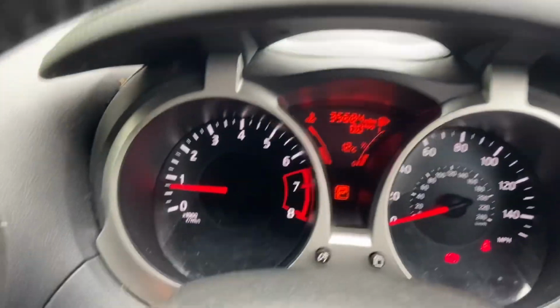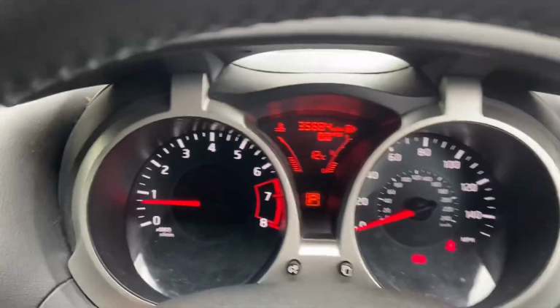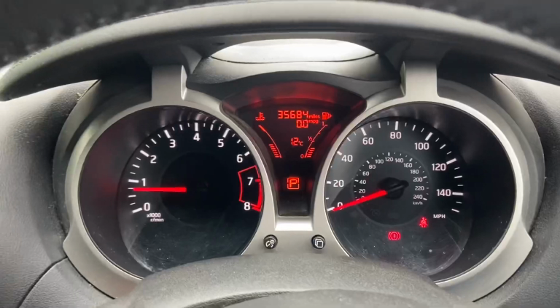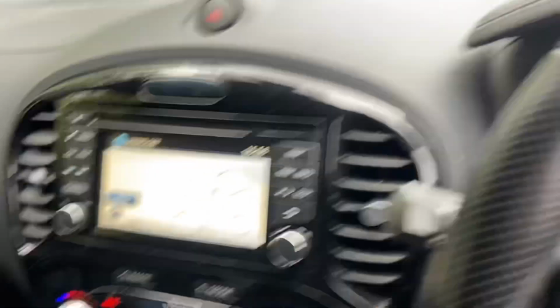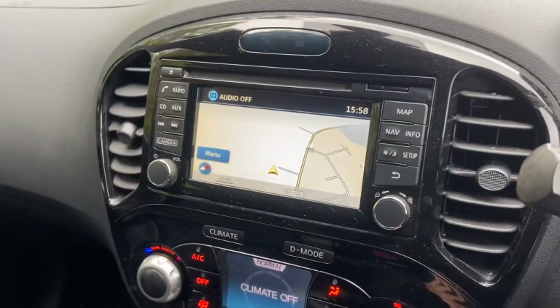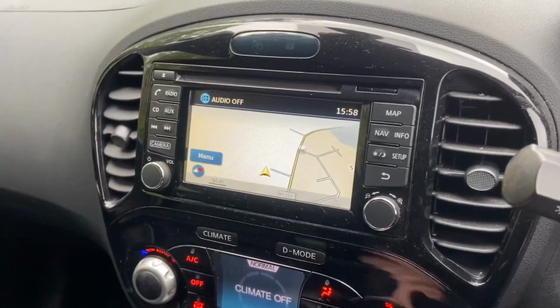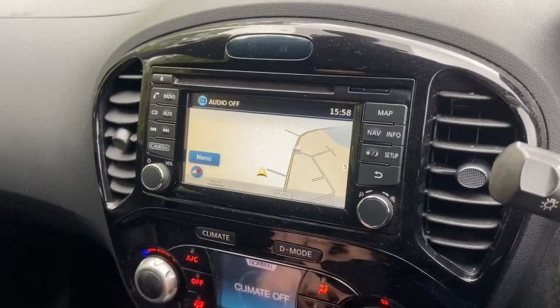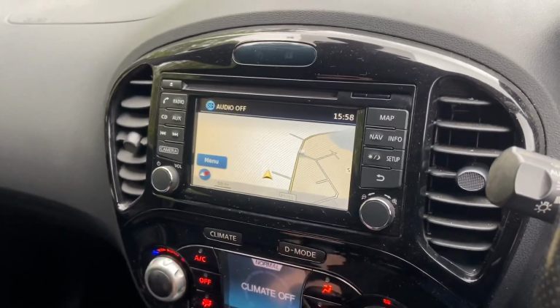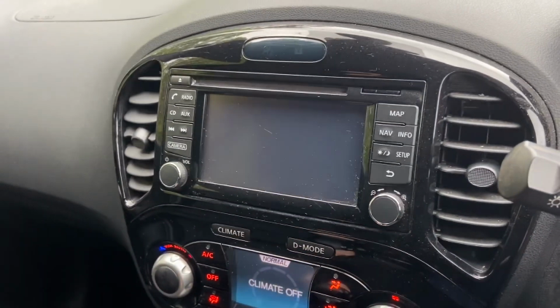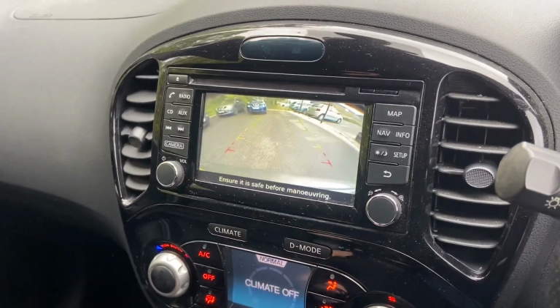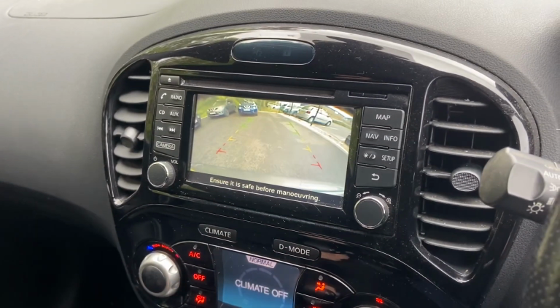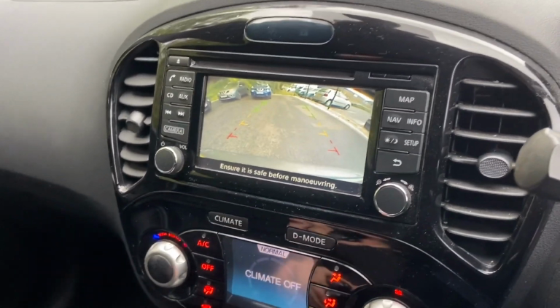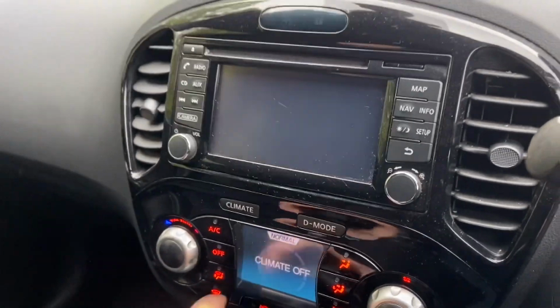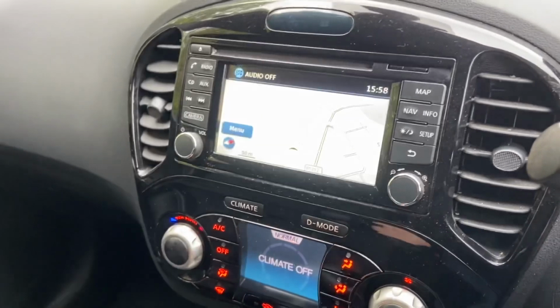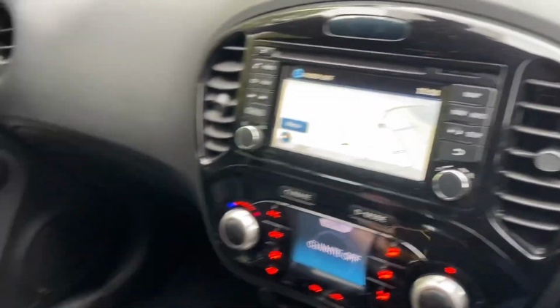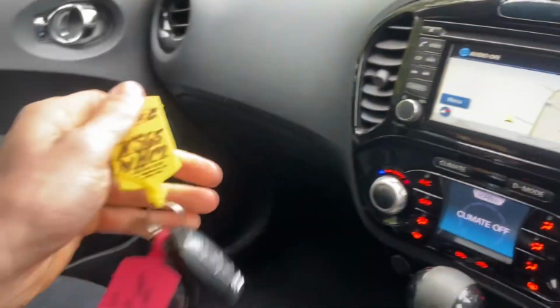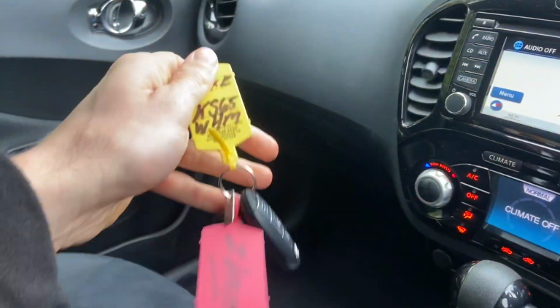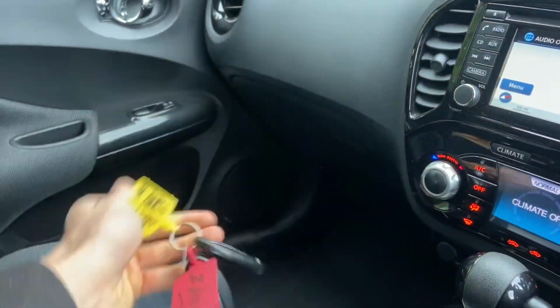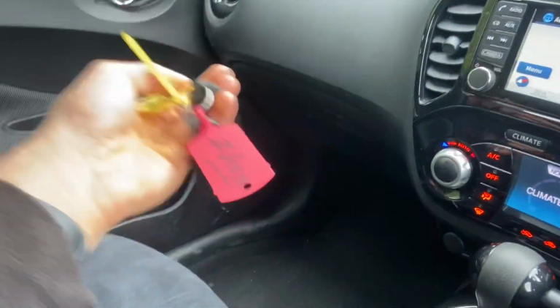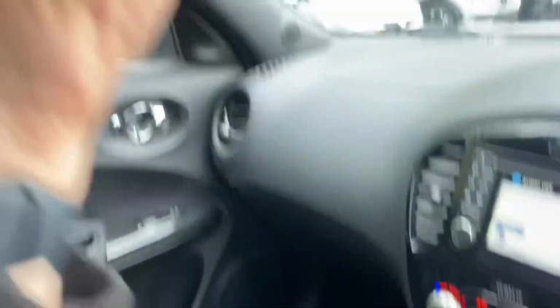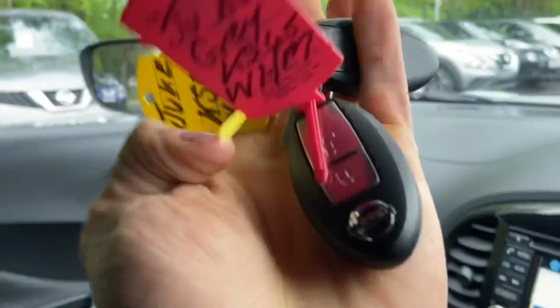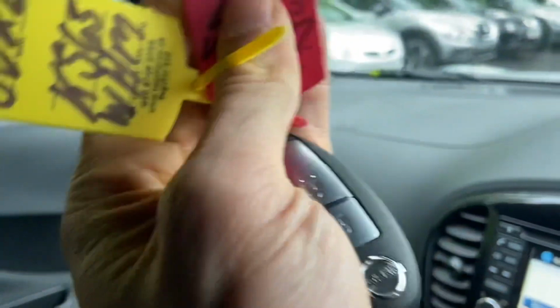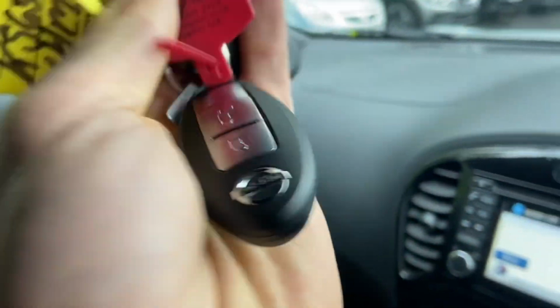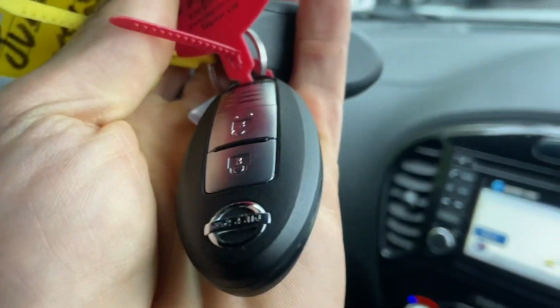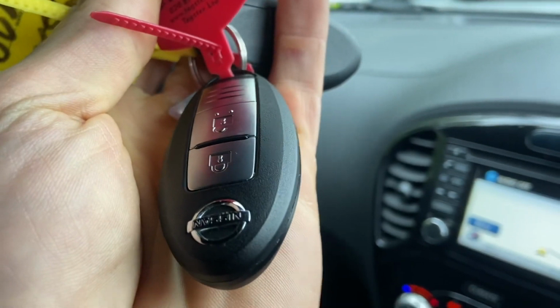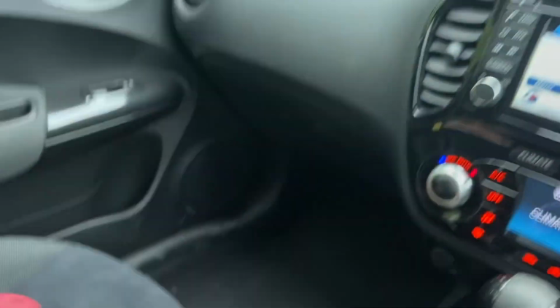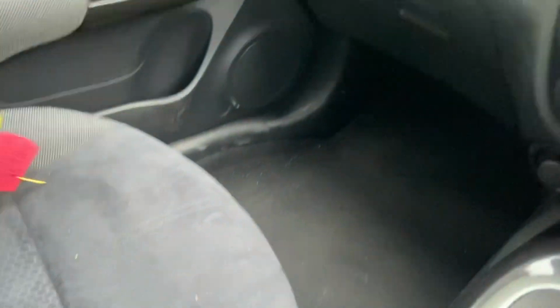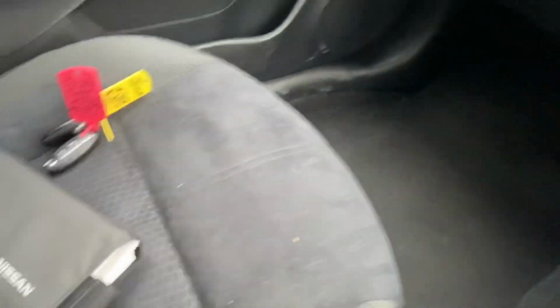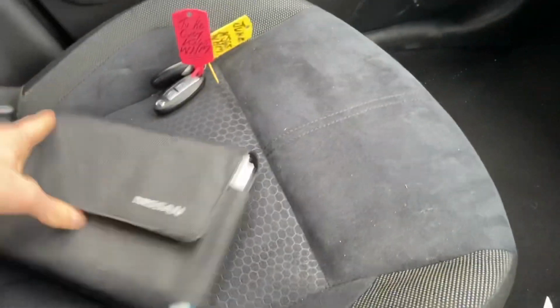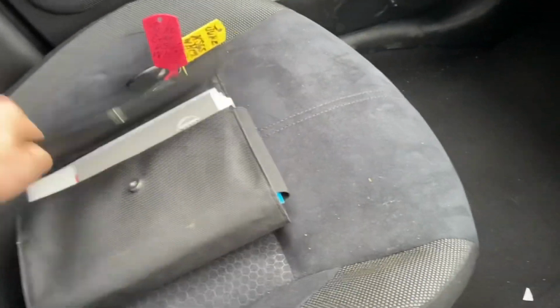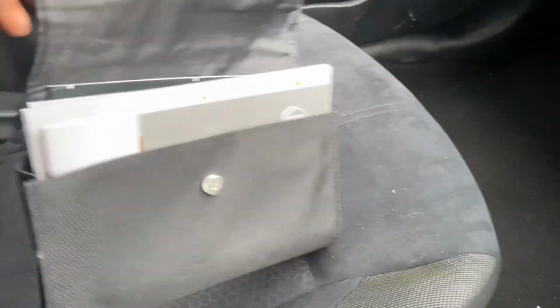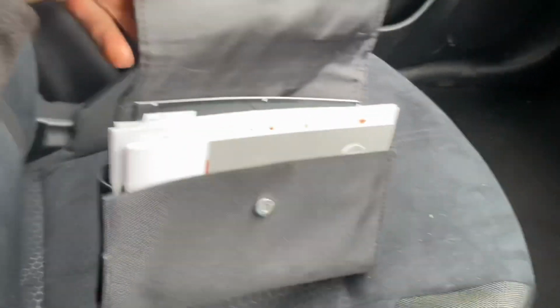Sat nav and rear cam both work. You've got two keys as I said — that one's got a dead battery. There's your book pack with all your books in it.